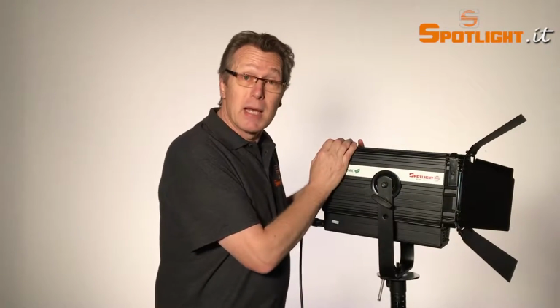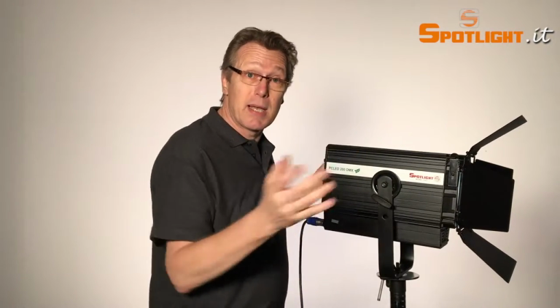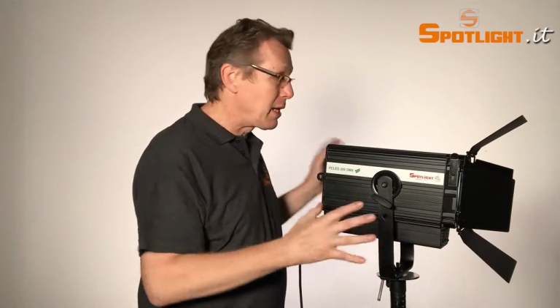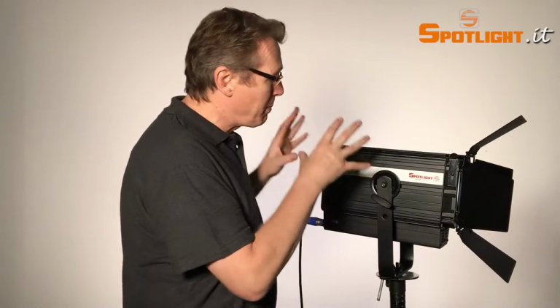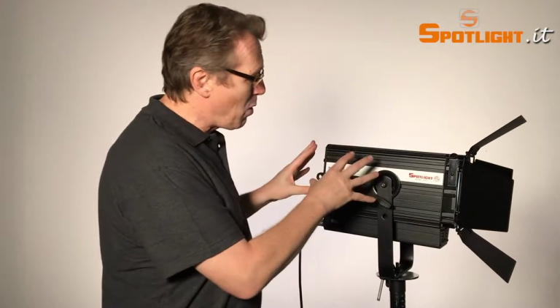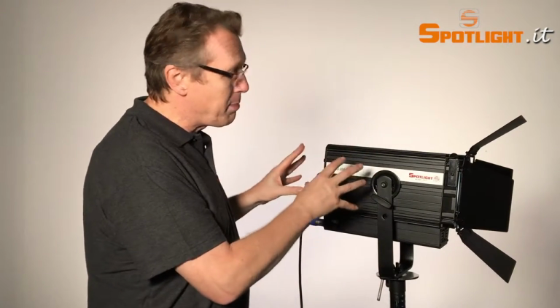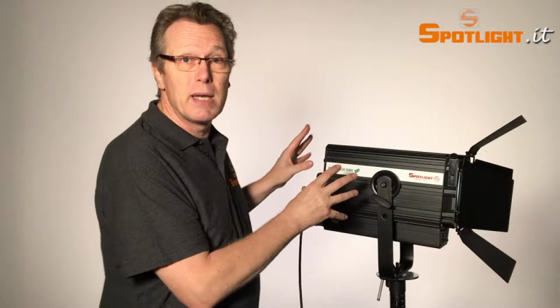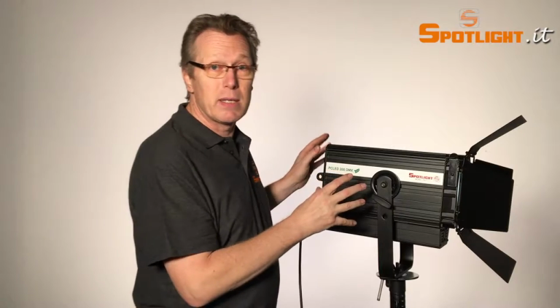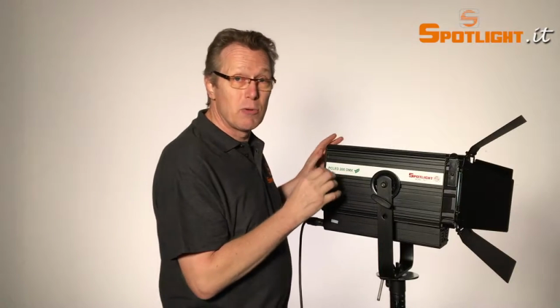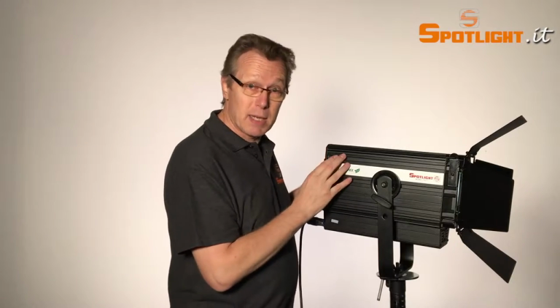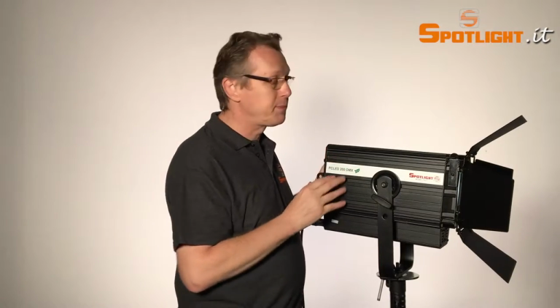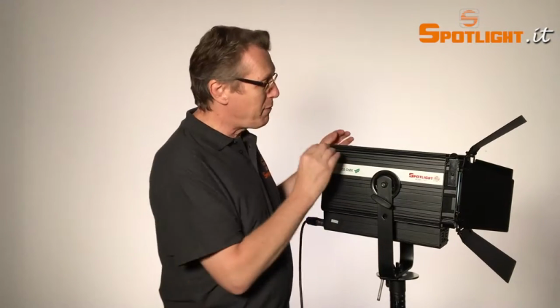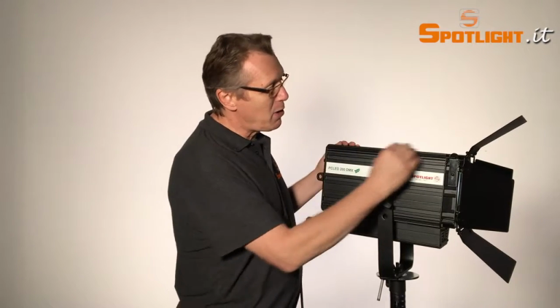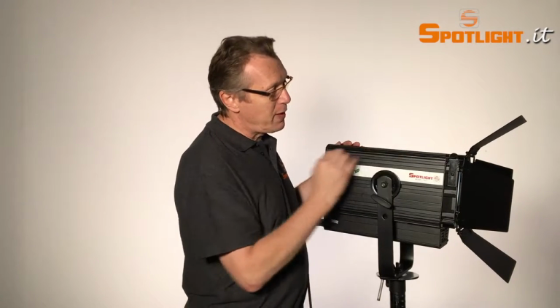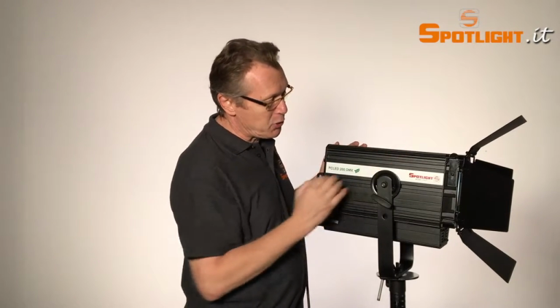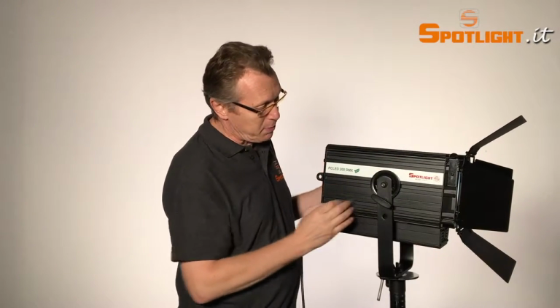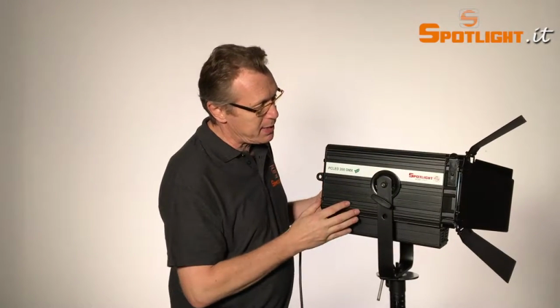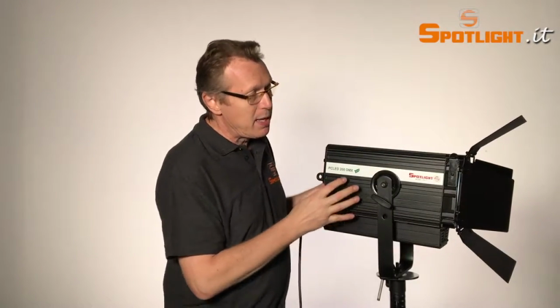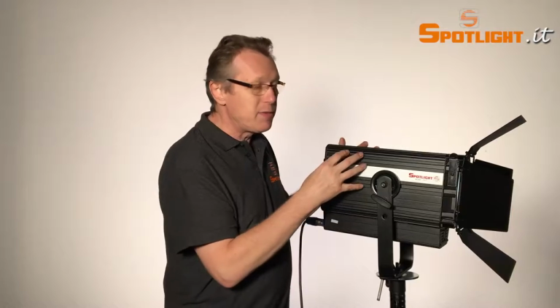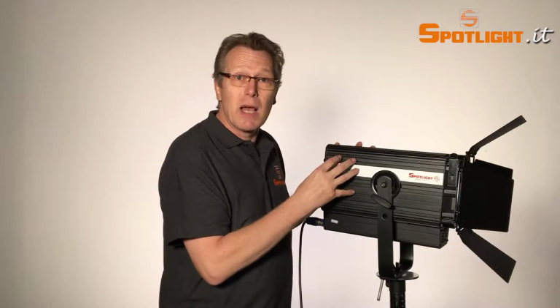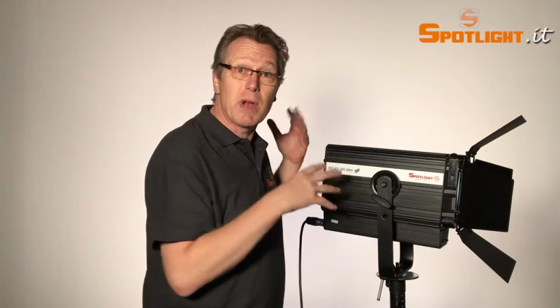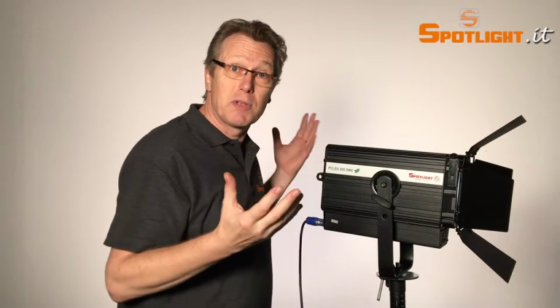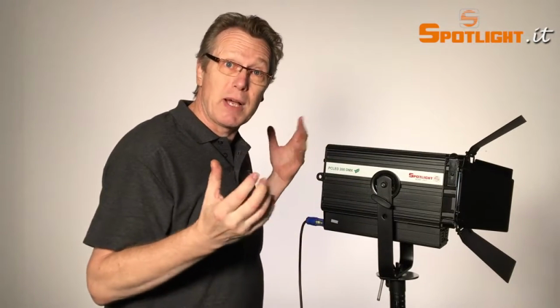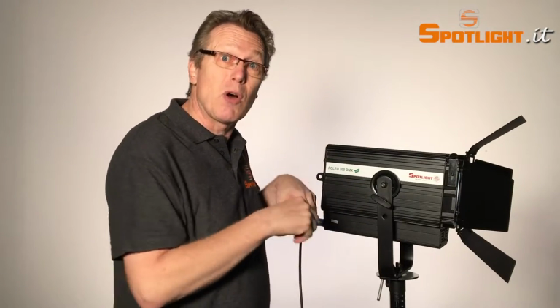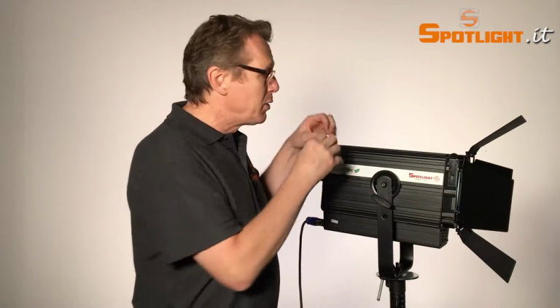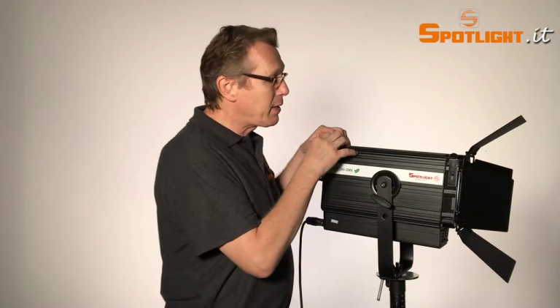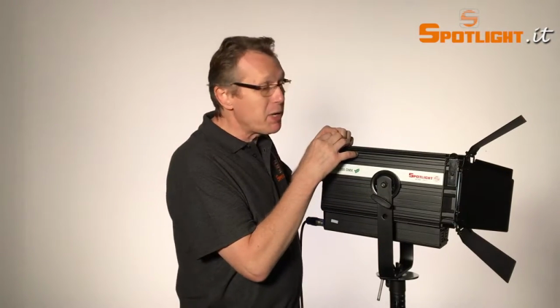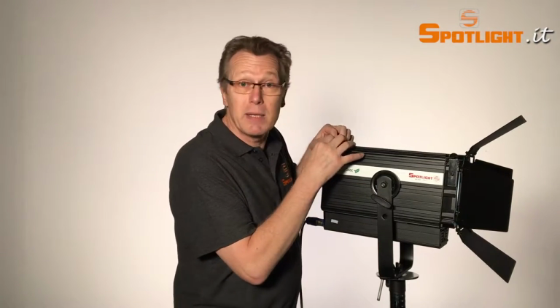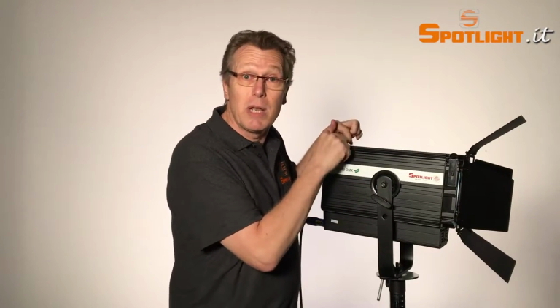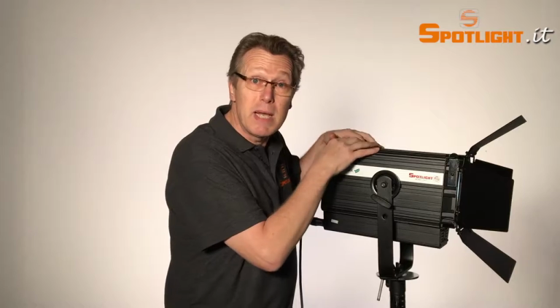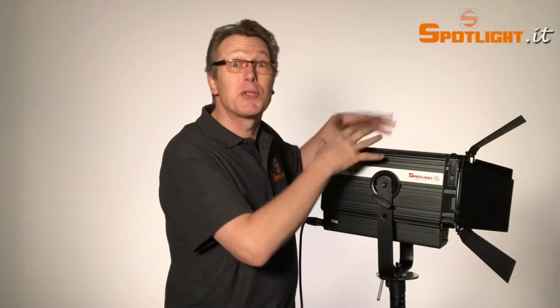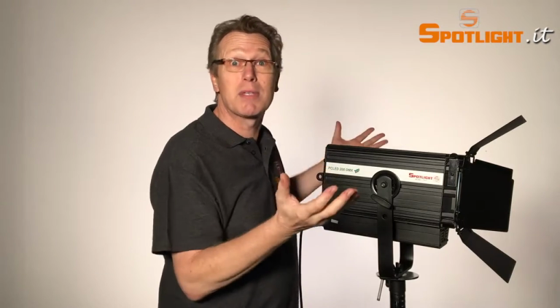Let's take a closer look at the luminaire itself. You have a lot of extruded parts here that increase the surface area in order to transfer heat very quickly from inside to outside.